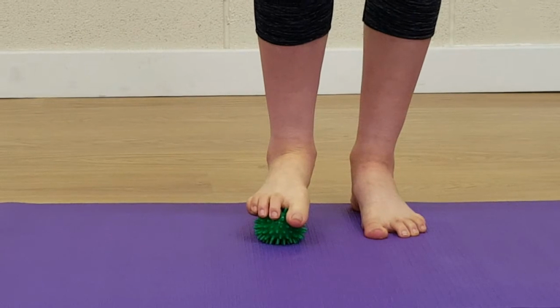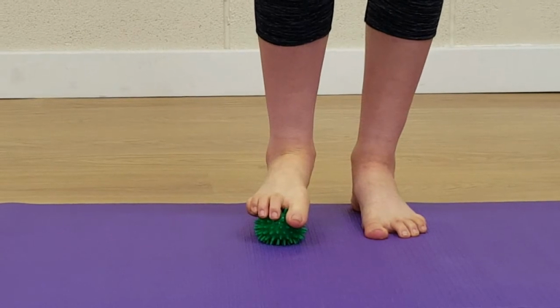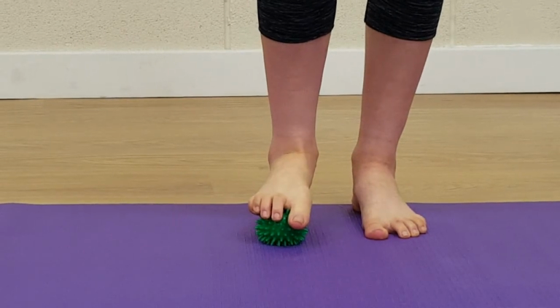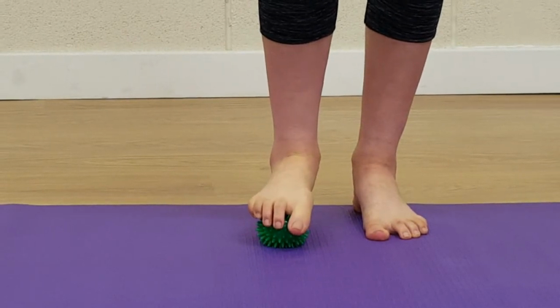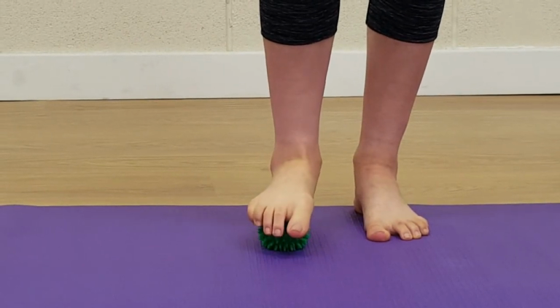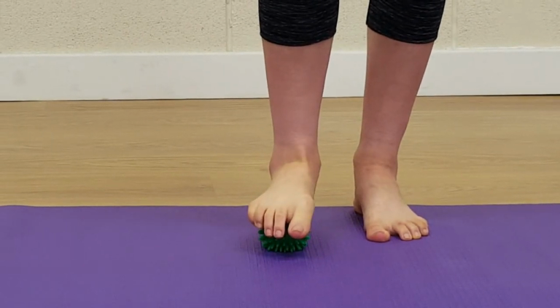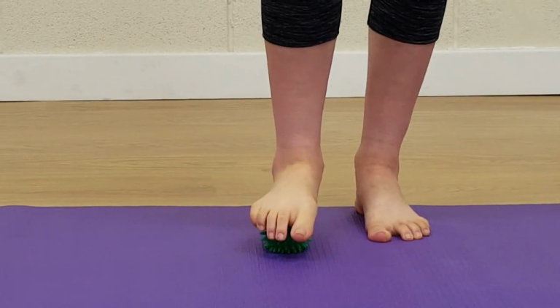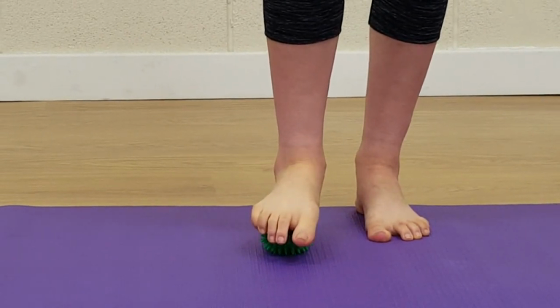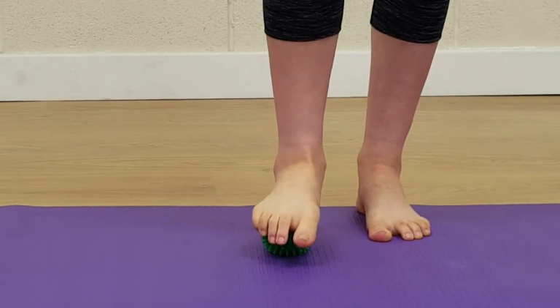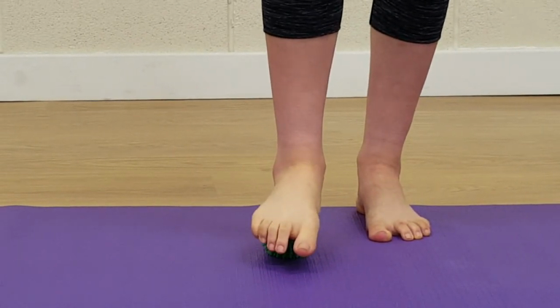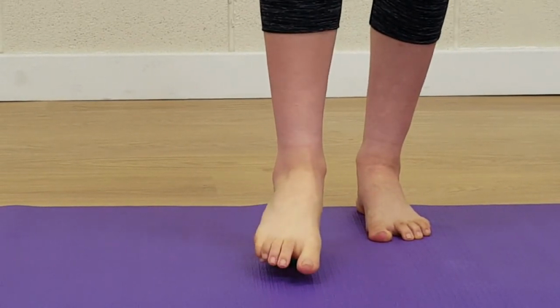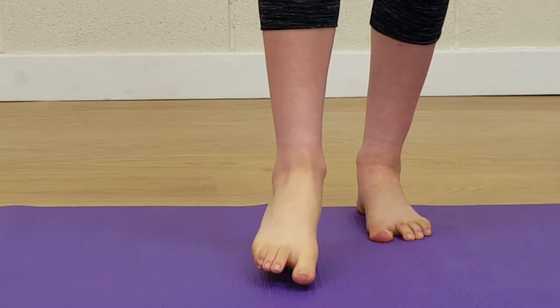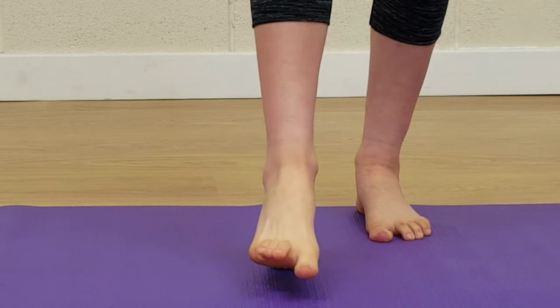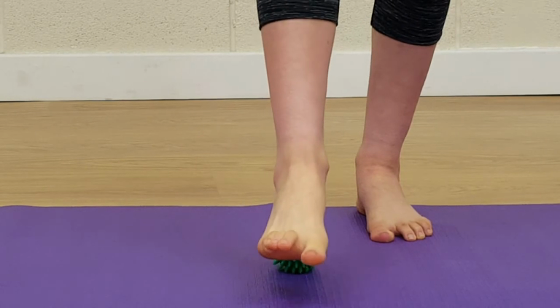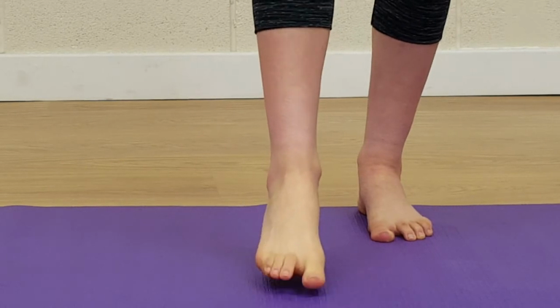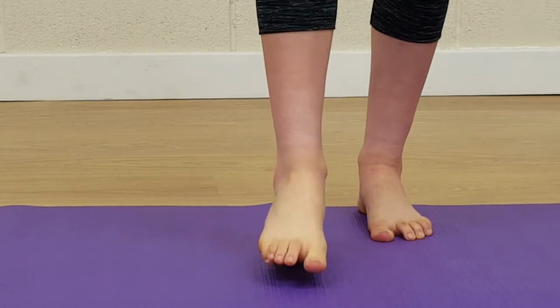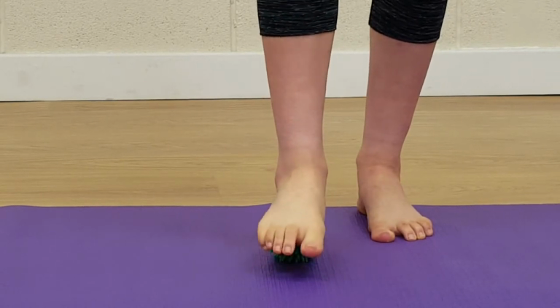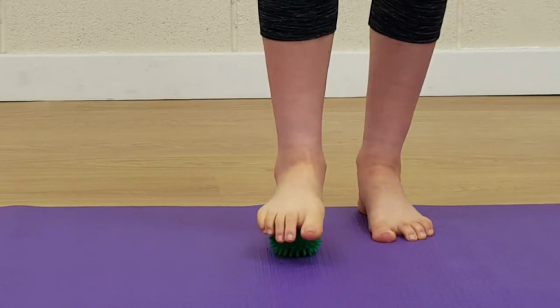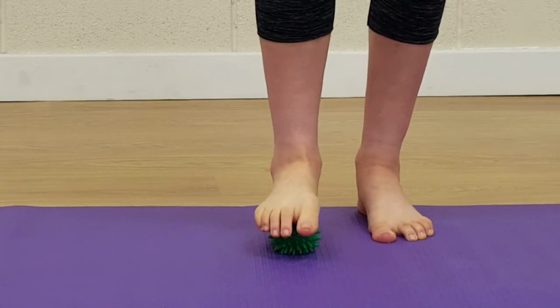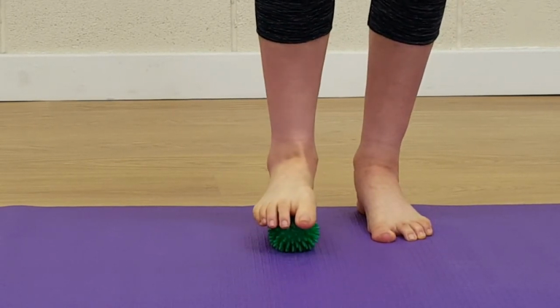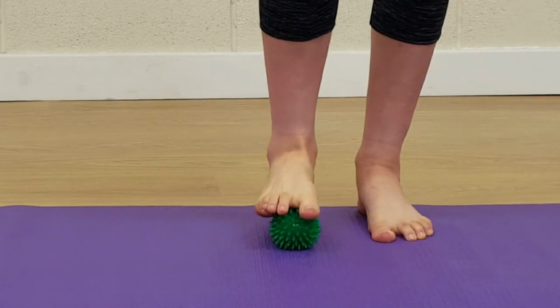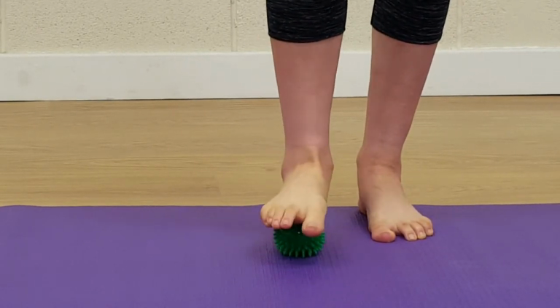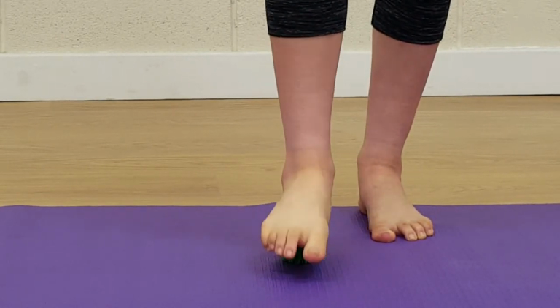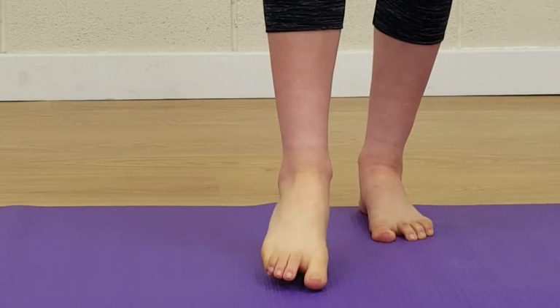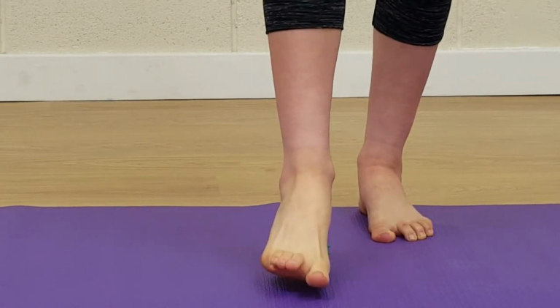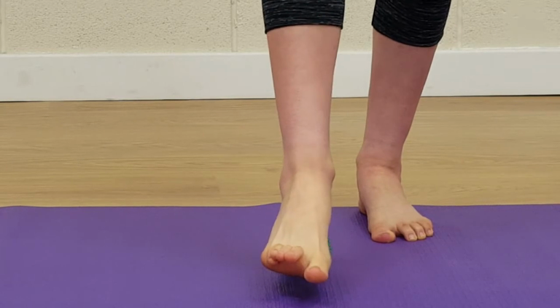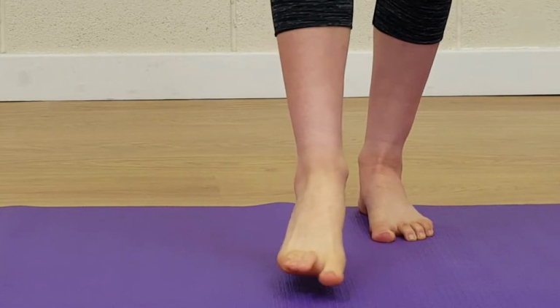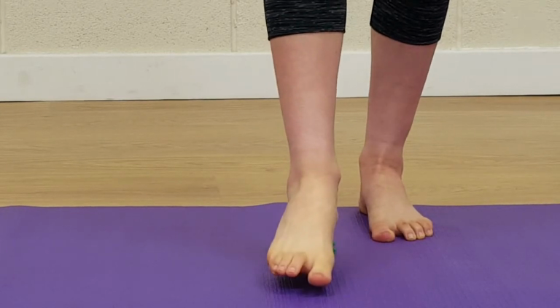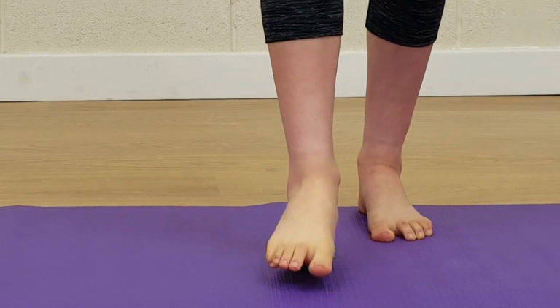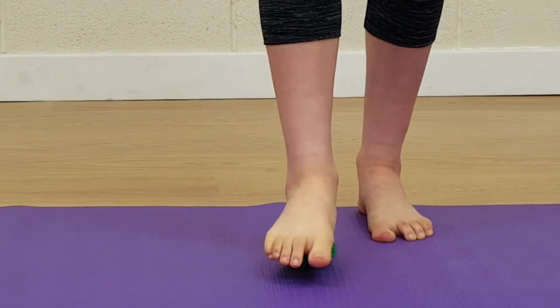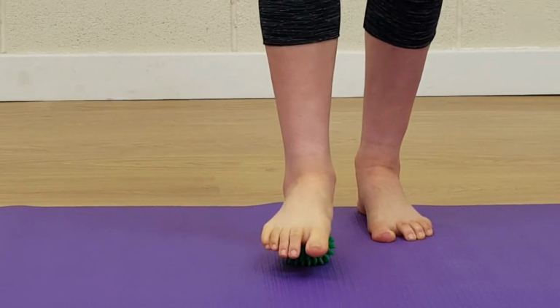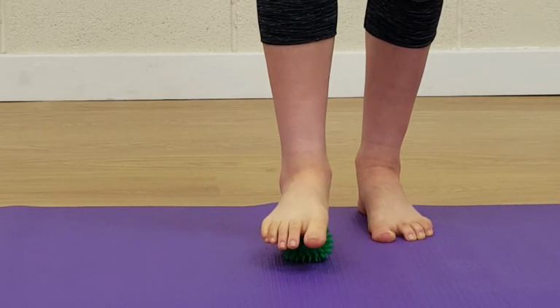To massage through the foot, start off ideally in barefoot, just rolling up and down the length of the arch of the foot. You can control how much pressure you put in by shifting your body forwards and back.